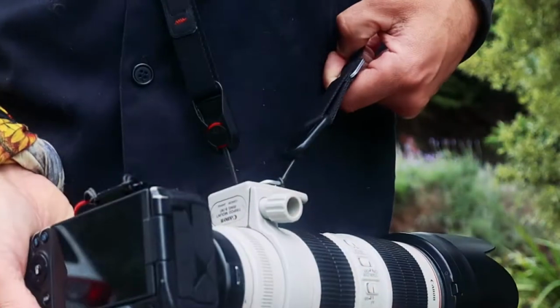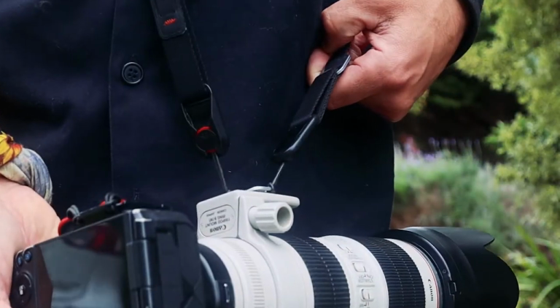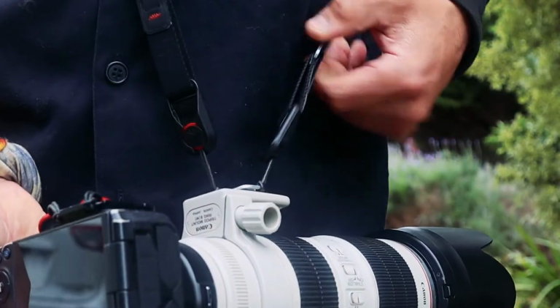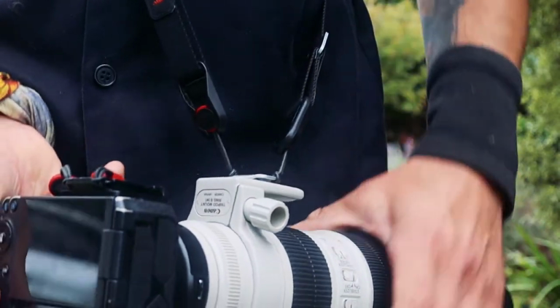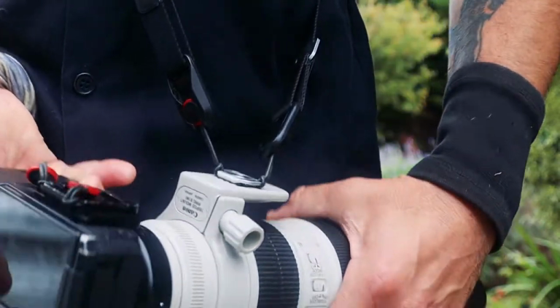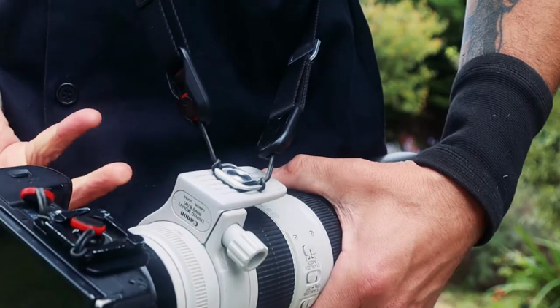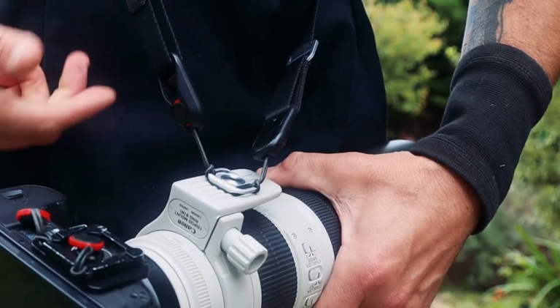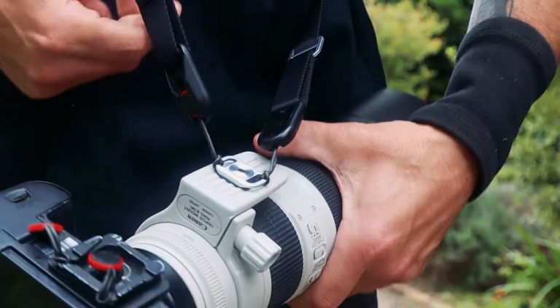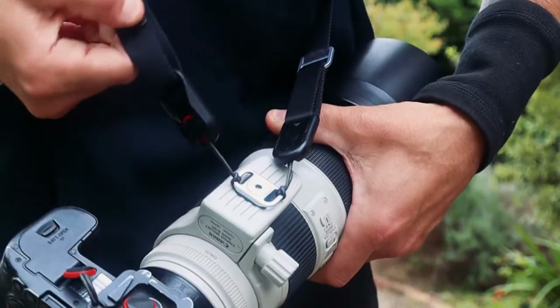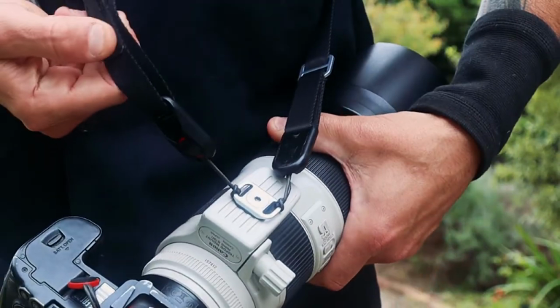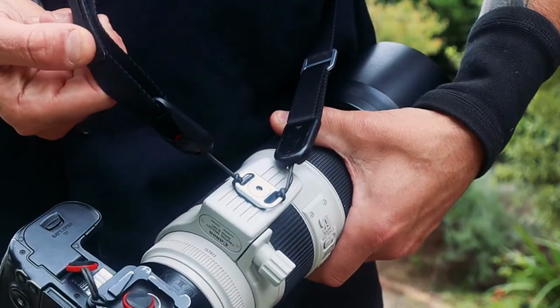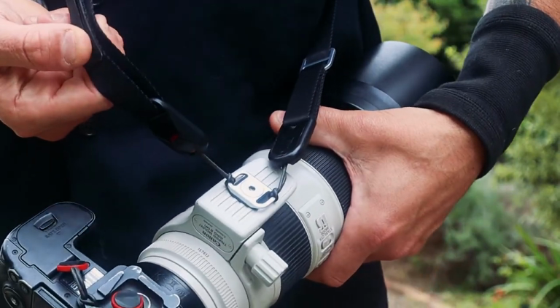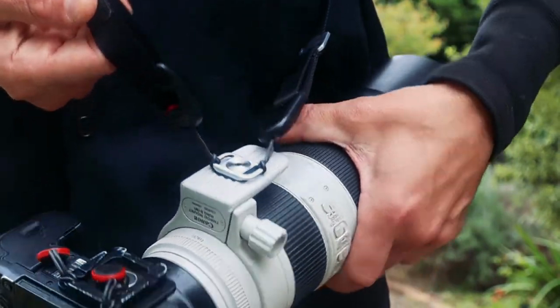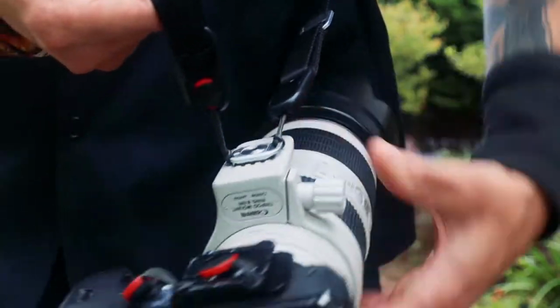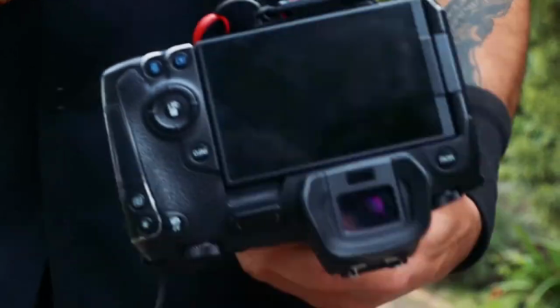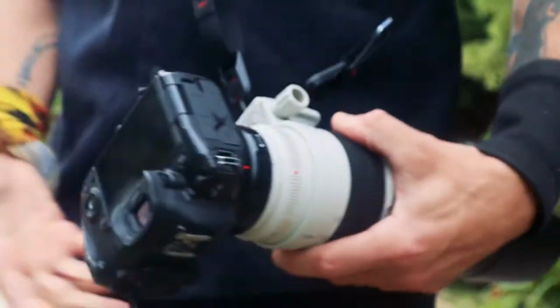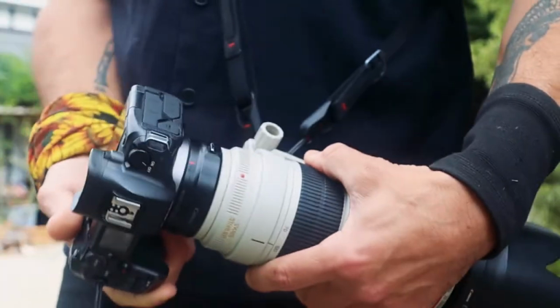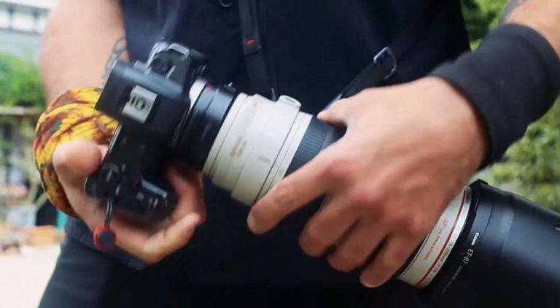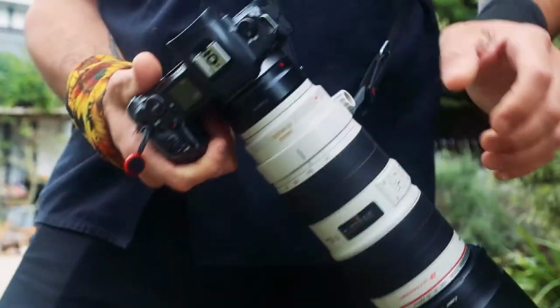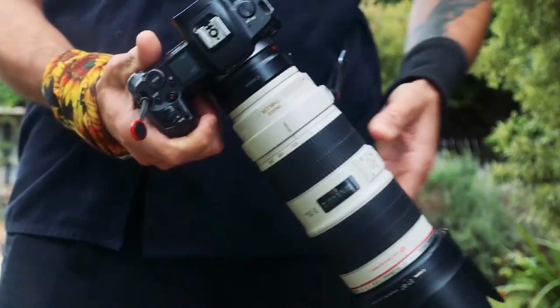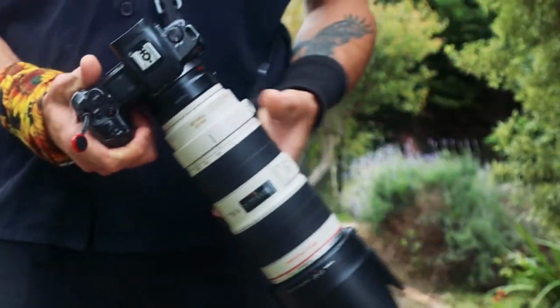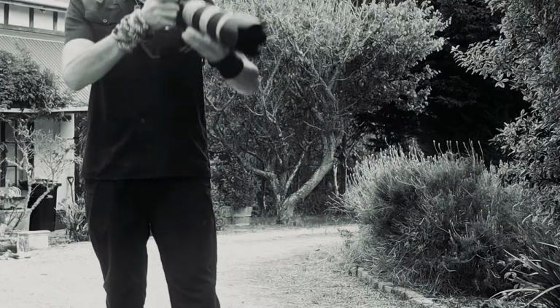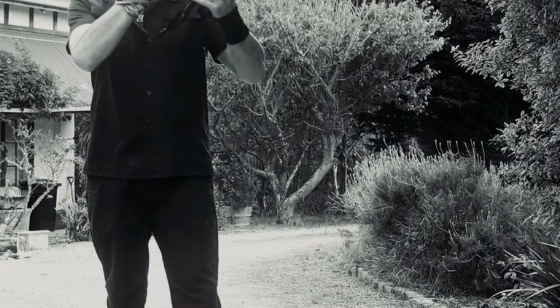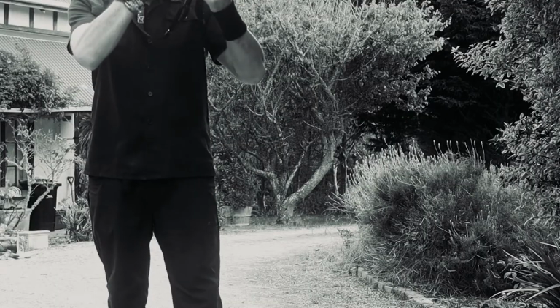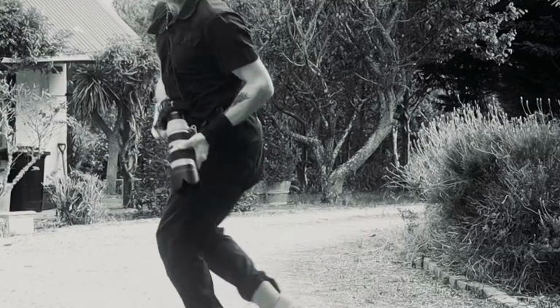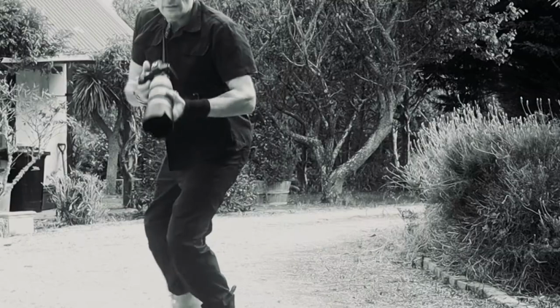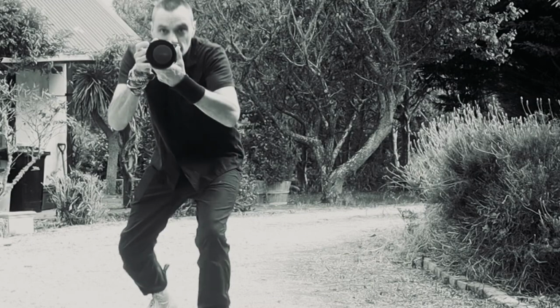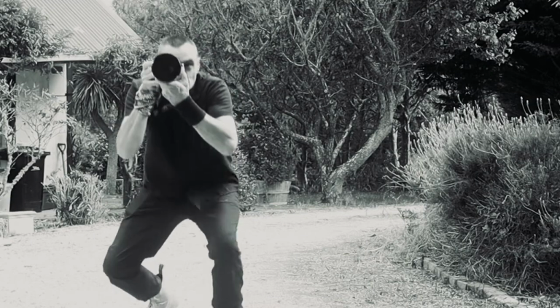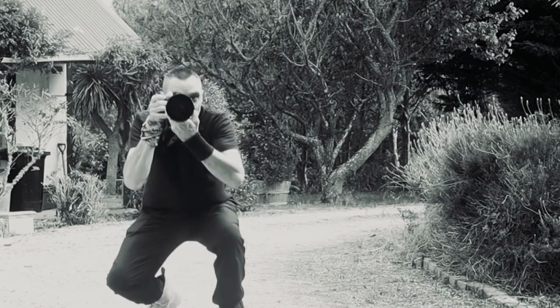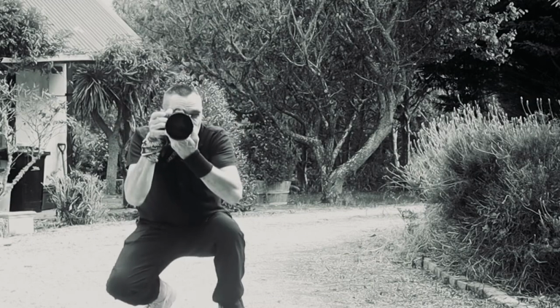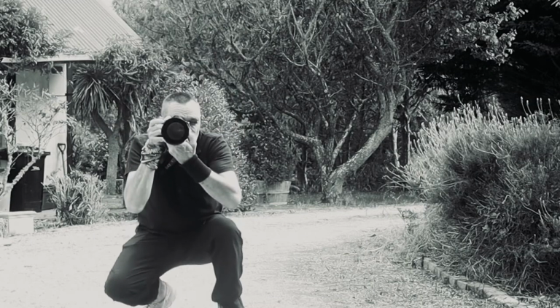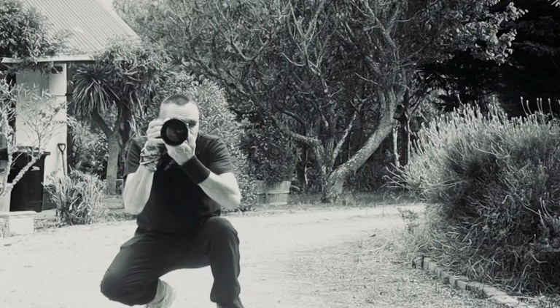Now I usually attach both ends of my strap to the tripod foot. That makes for a nicely balanced, comfortable camera setup to carry around and also makes it really easy to pull the camera up and take shots when you need to.